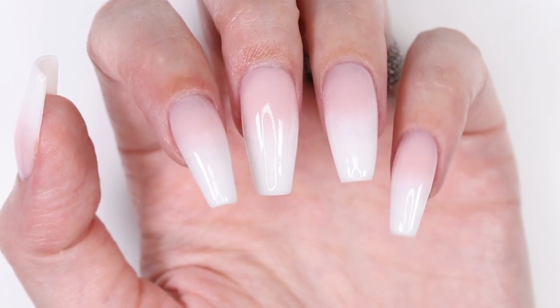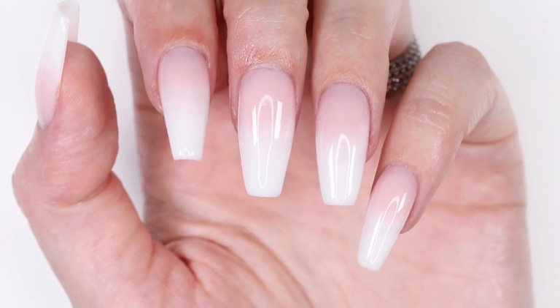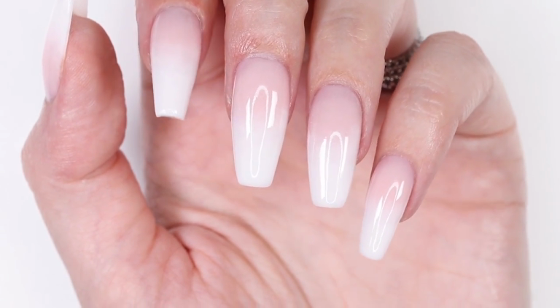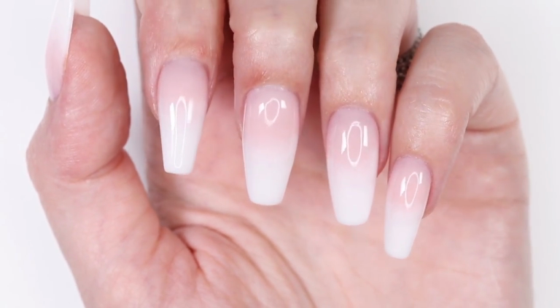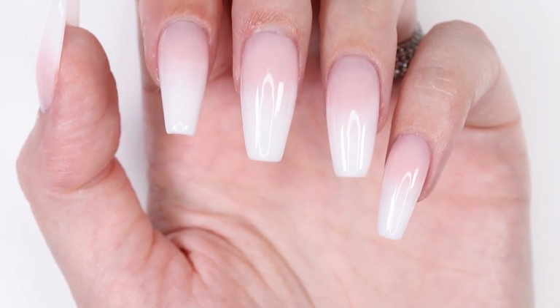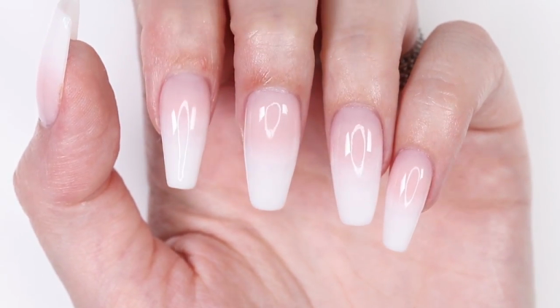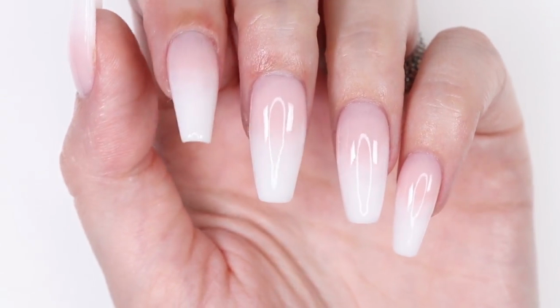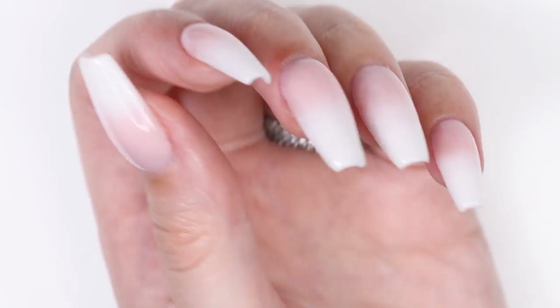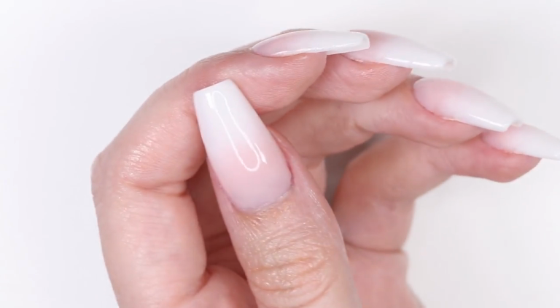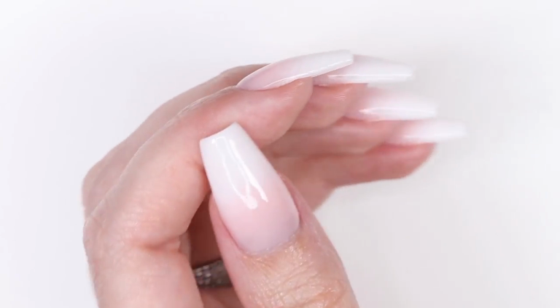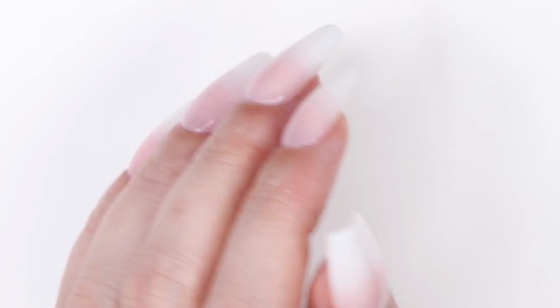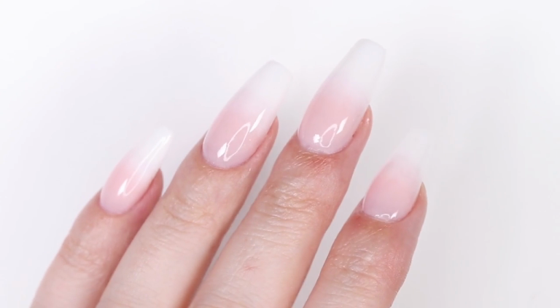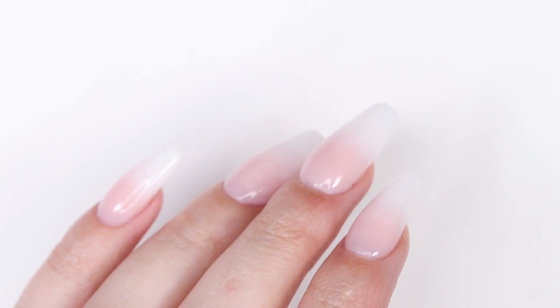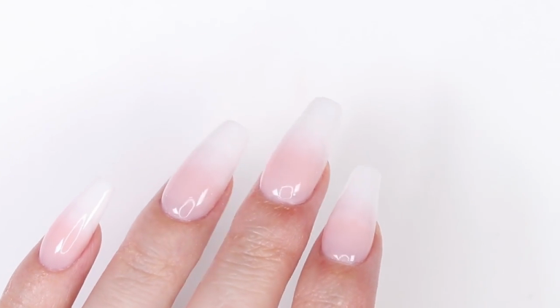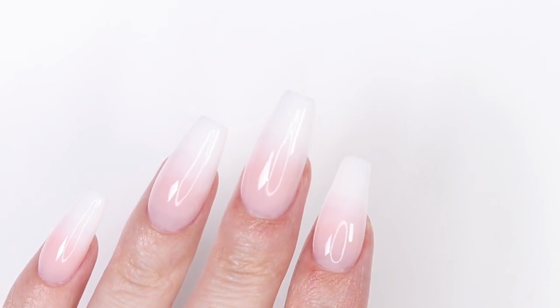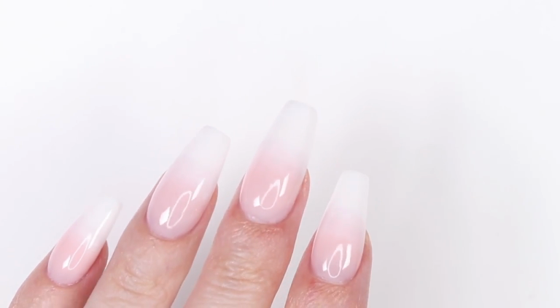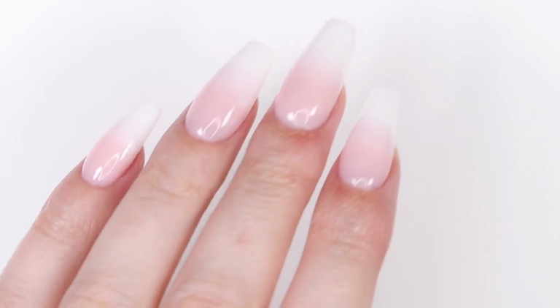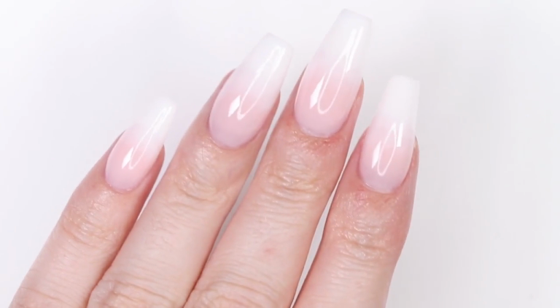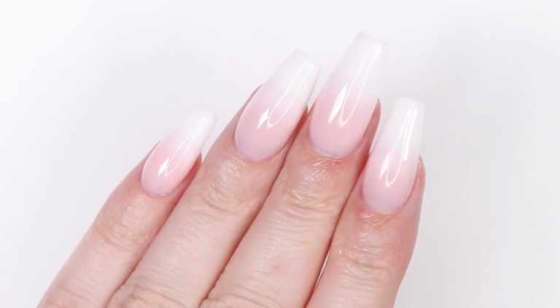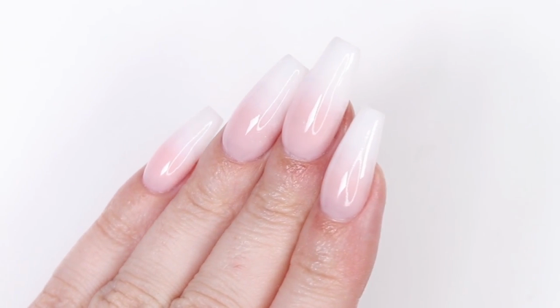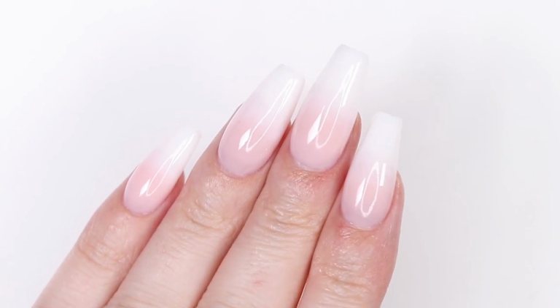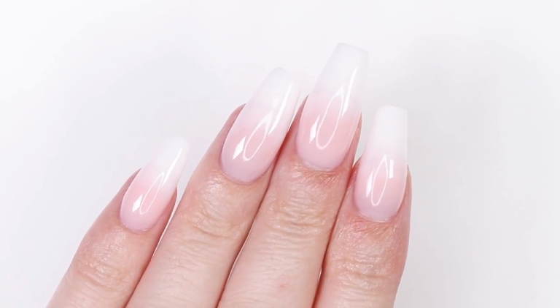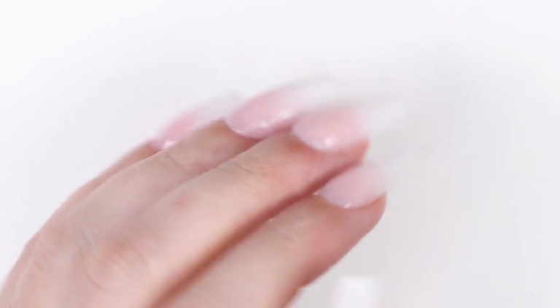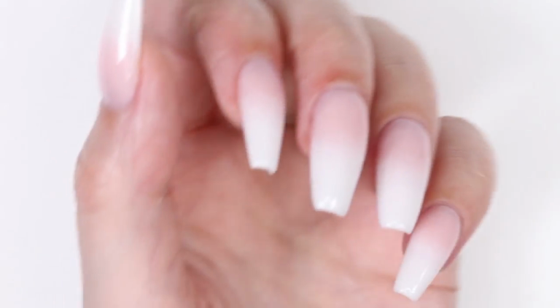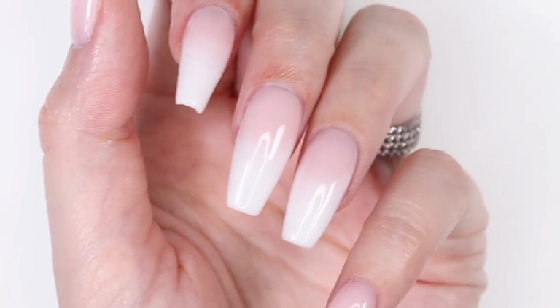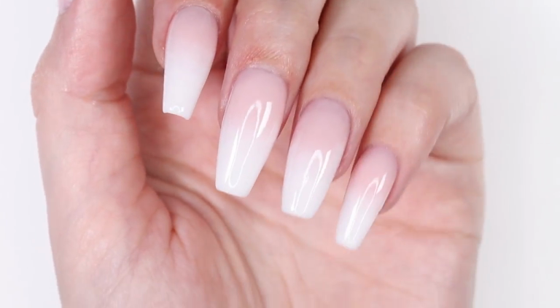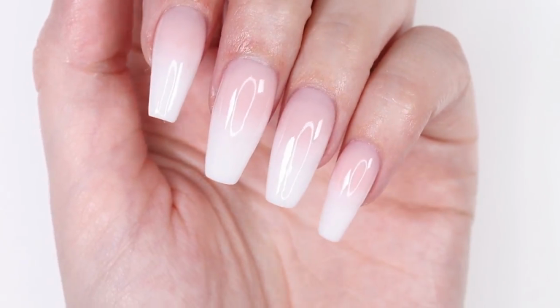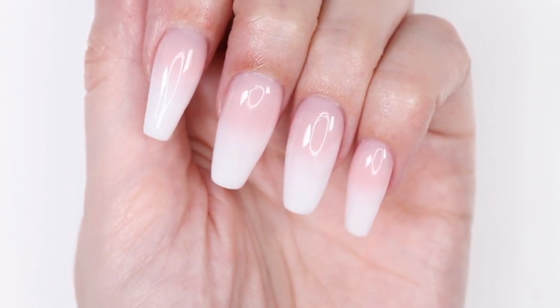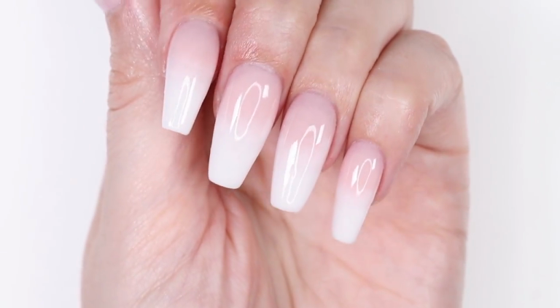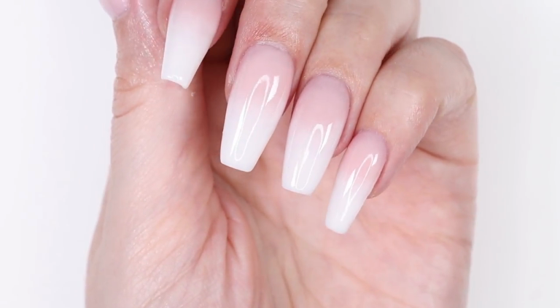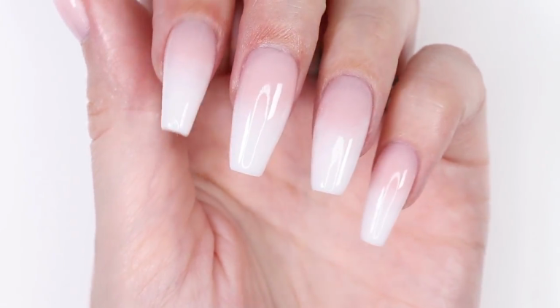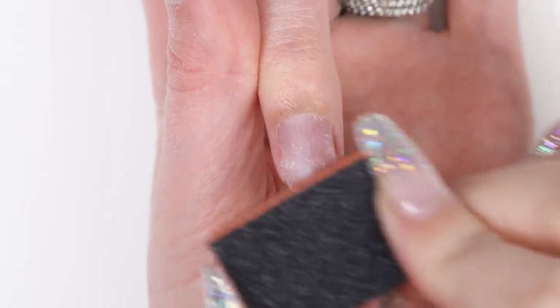Hey, it's Sandy. Welcome back to CutePolish. In today's video, April and I will be showing you how to get a trendy baby boomer set of nails, also known as the faded French, by using dip powder. So let's jump right into it.